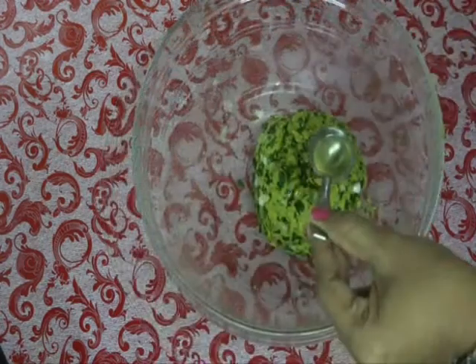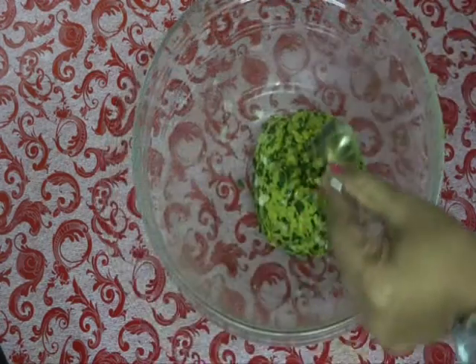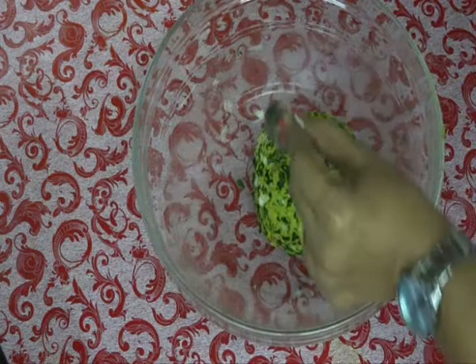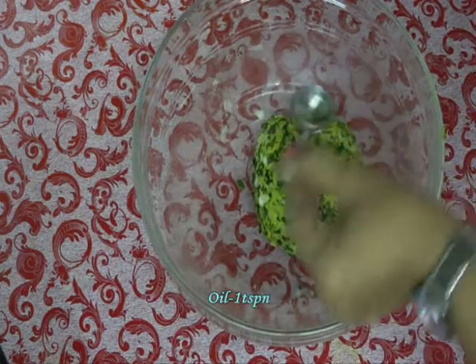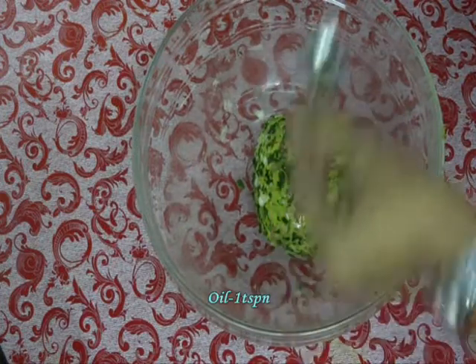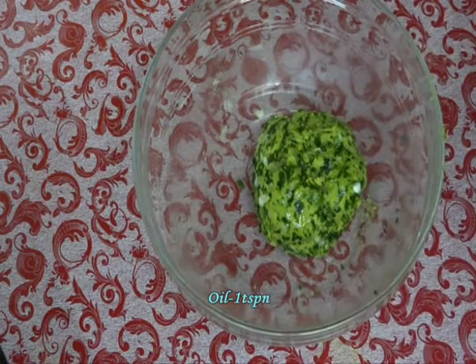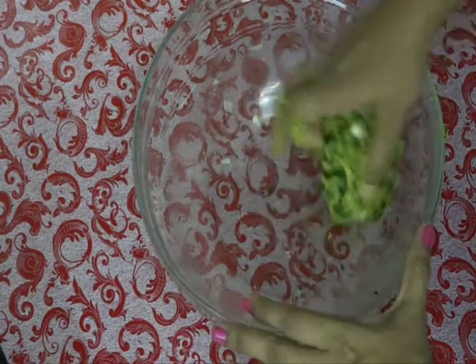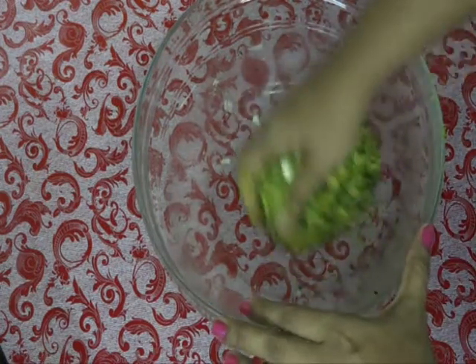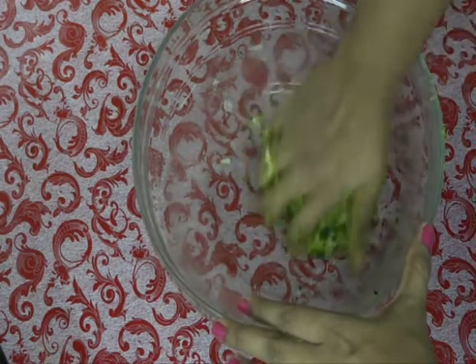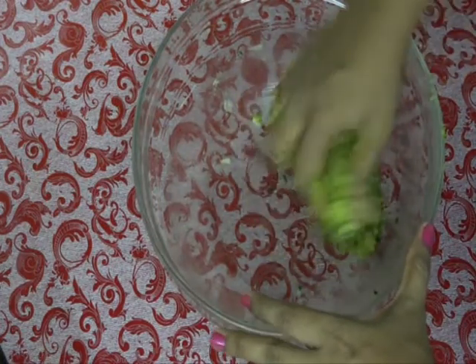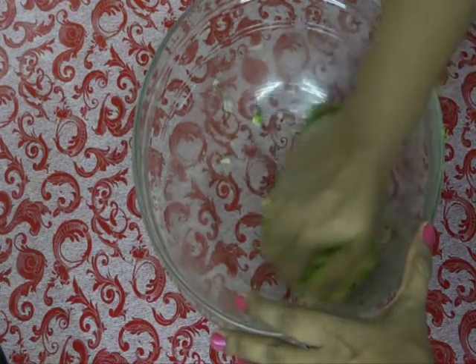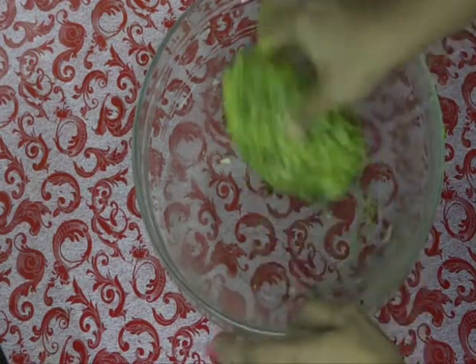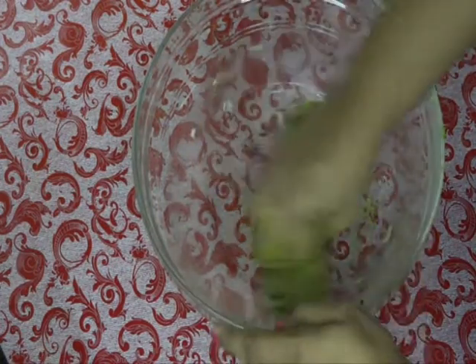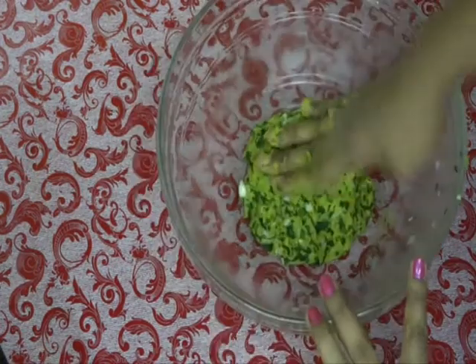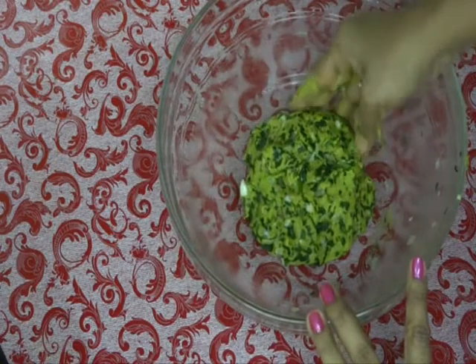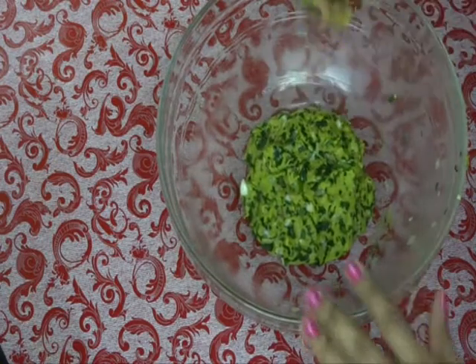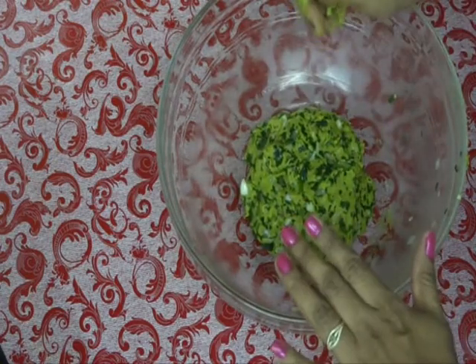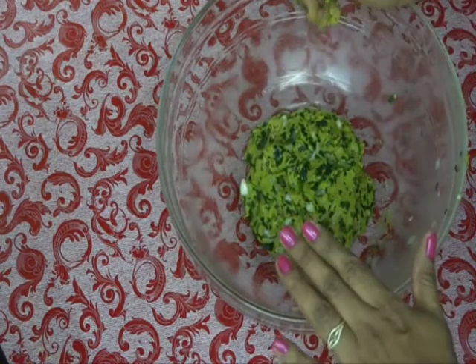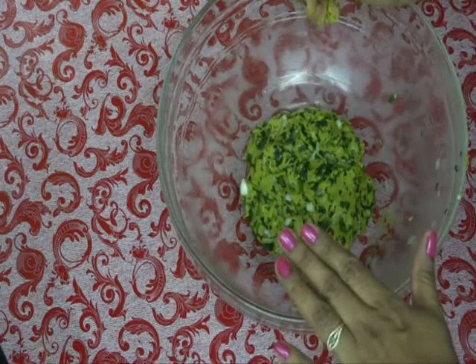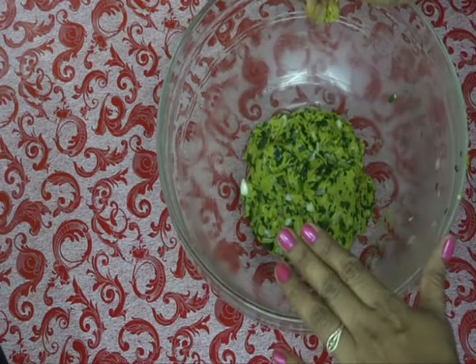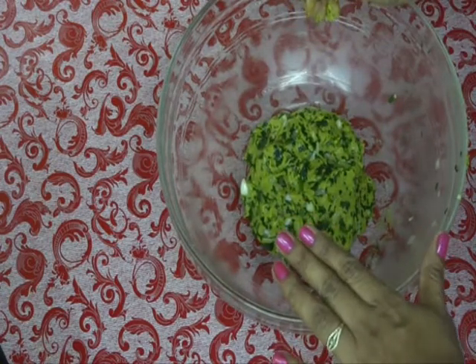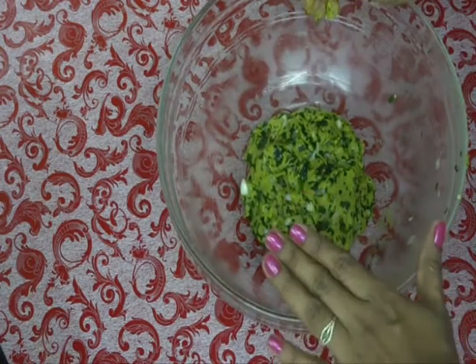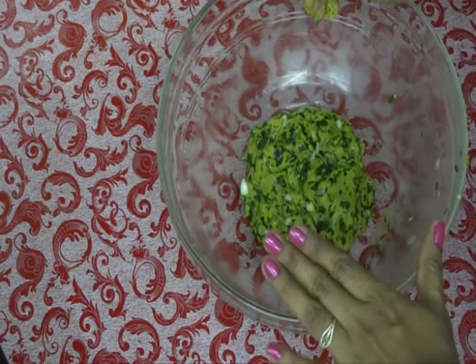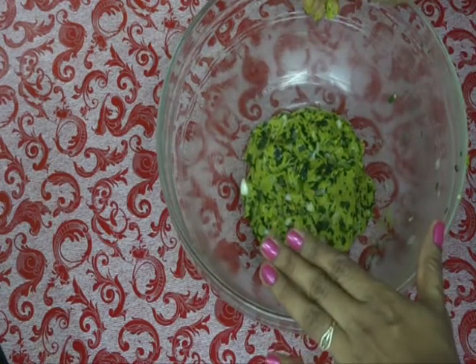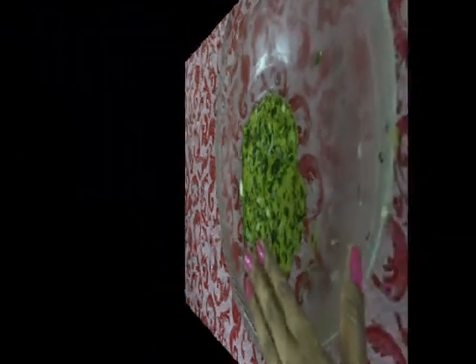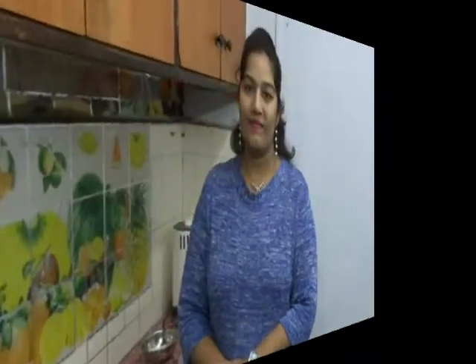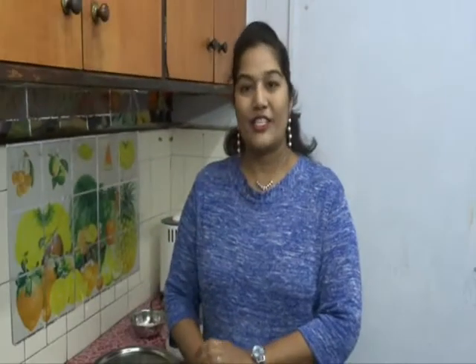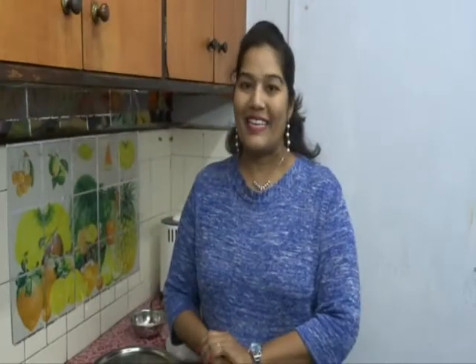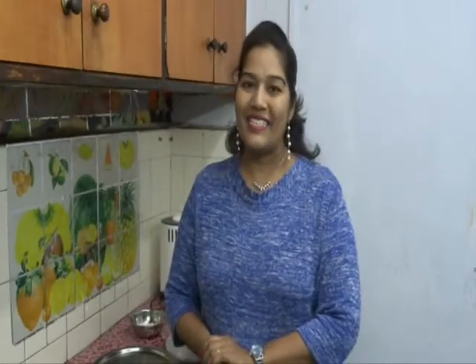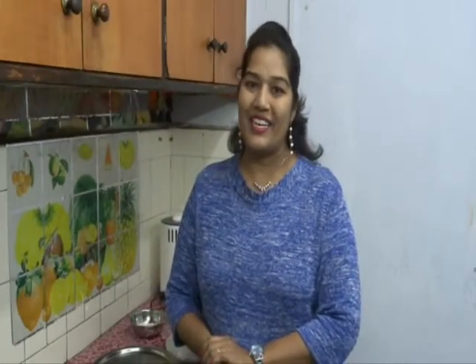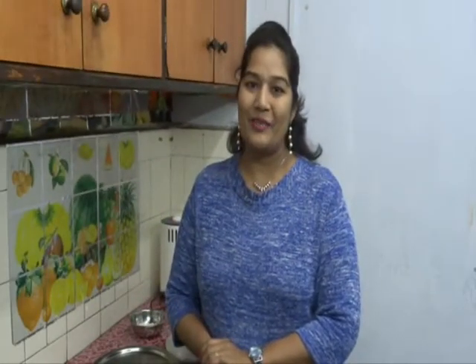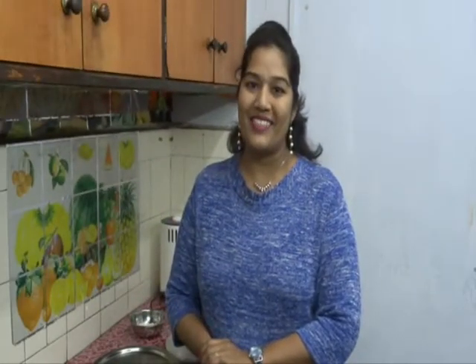Now add some more oil and grease the dough. Our dough is ready. Close the lid and rest the dough for 10 minutes — do not rest for a long time. It's been 10 minutes, let's start rolling our parathas.